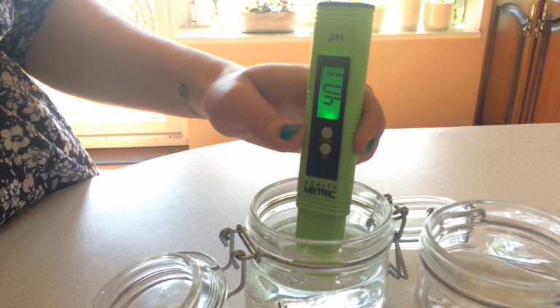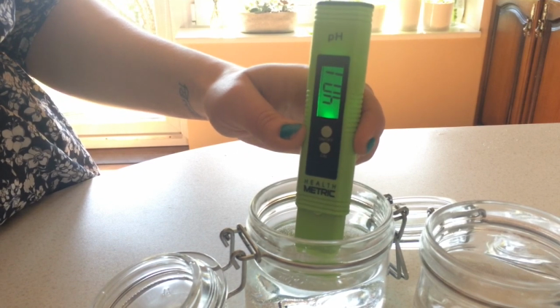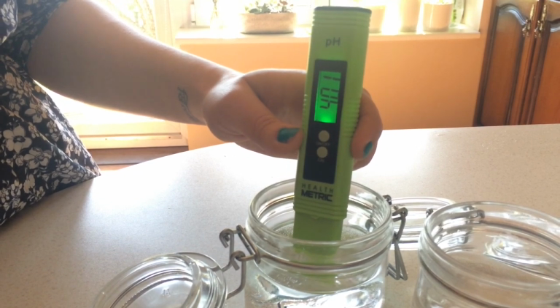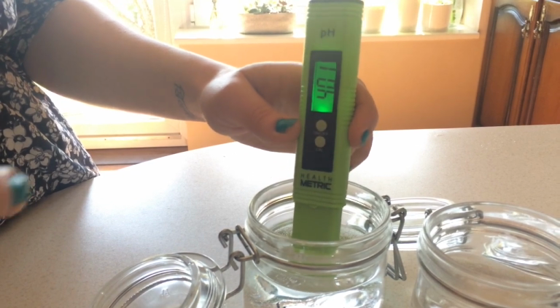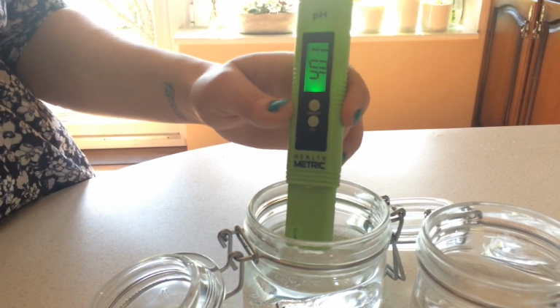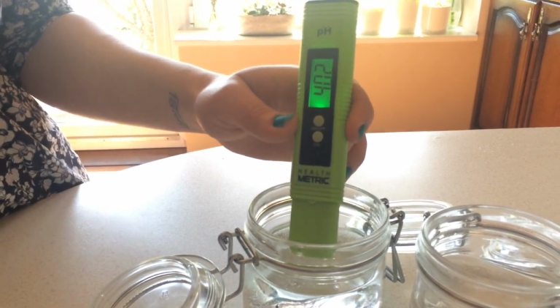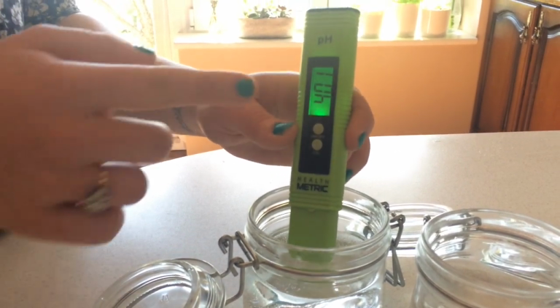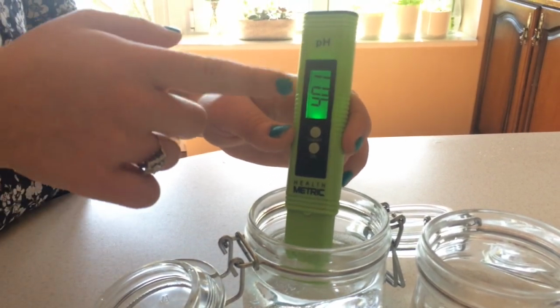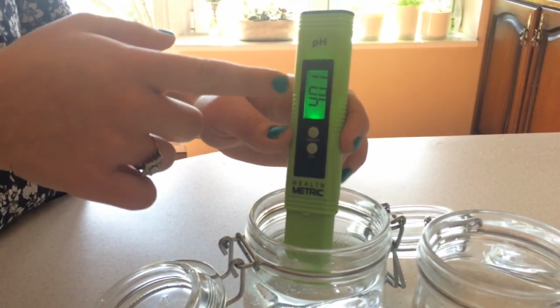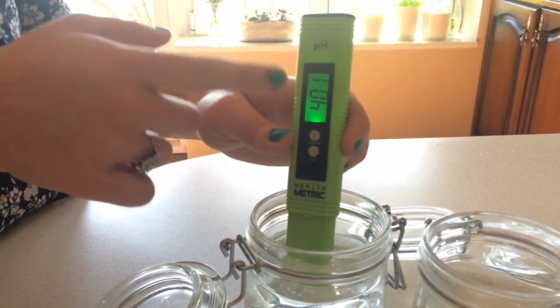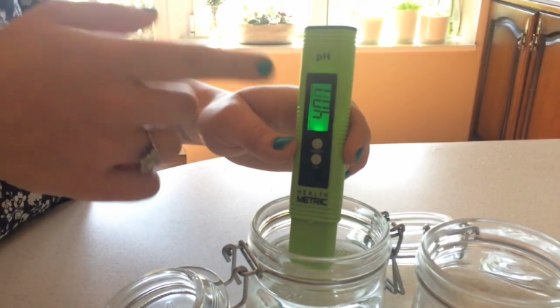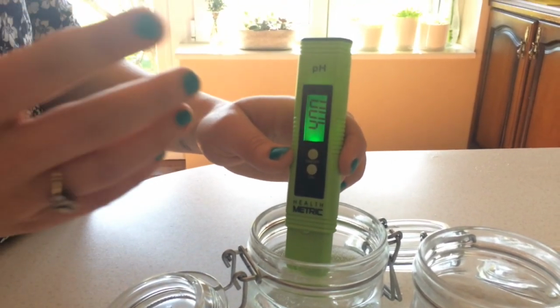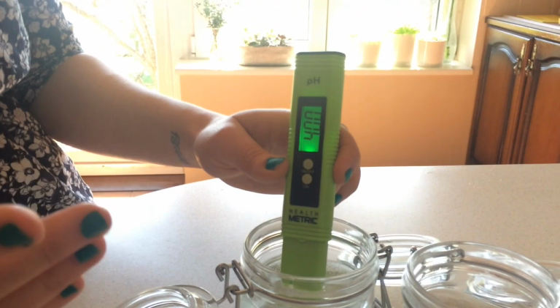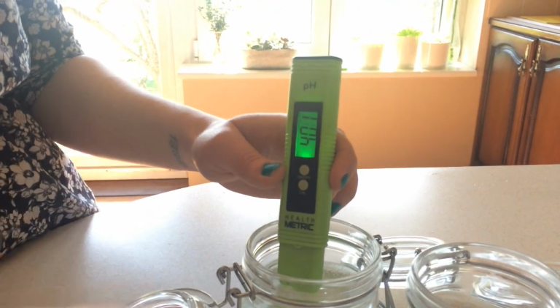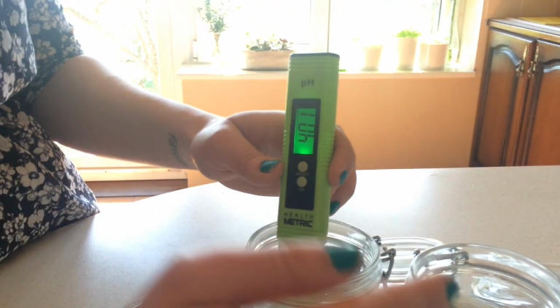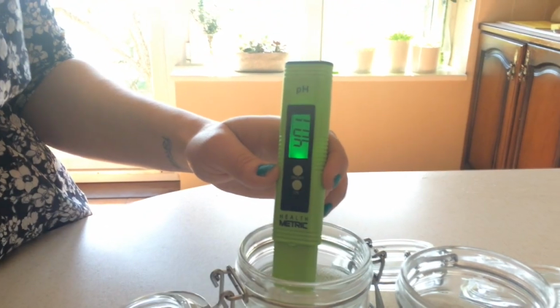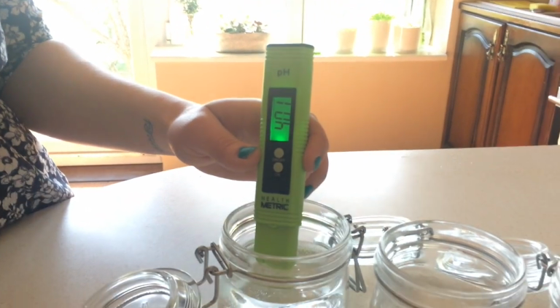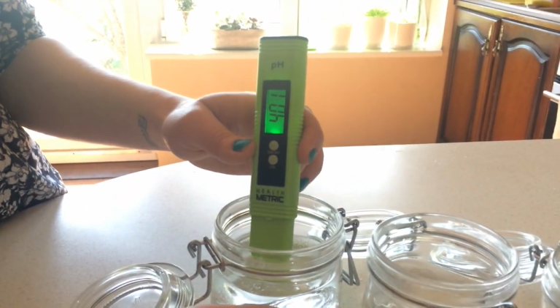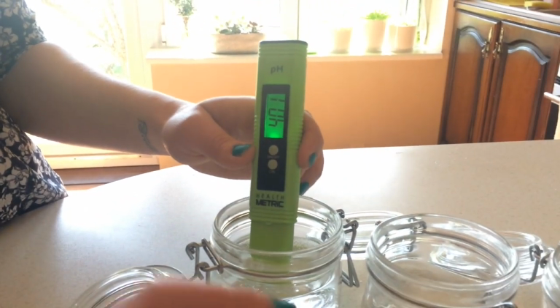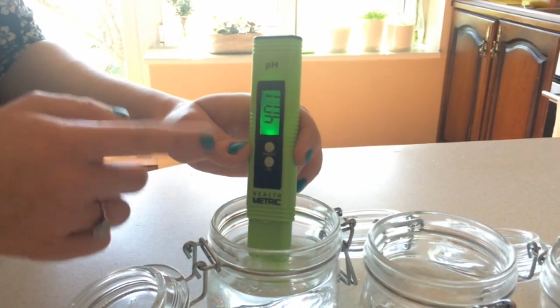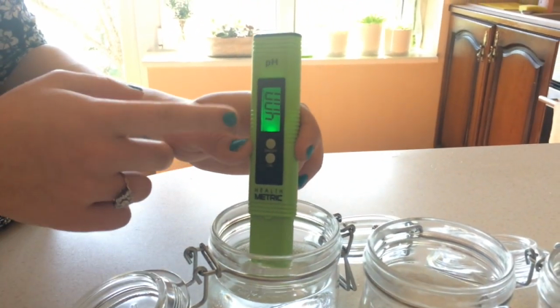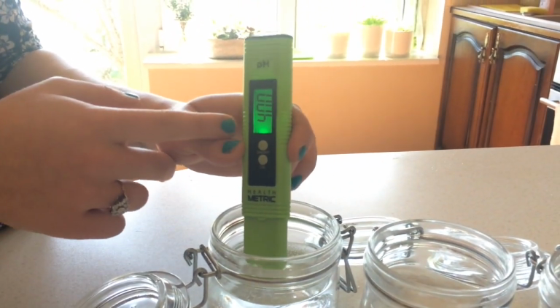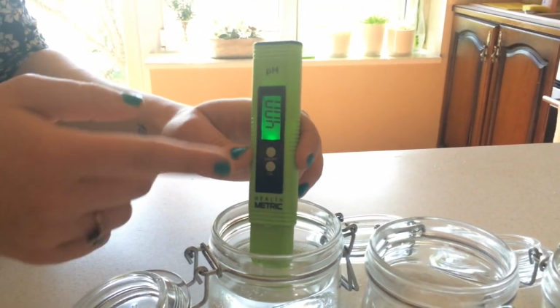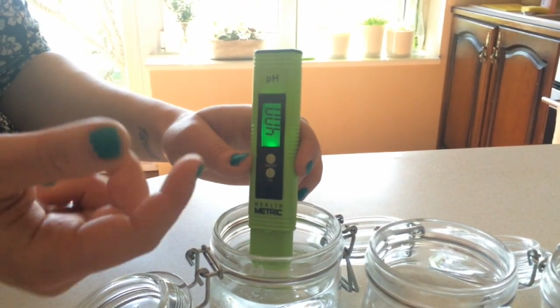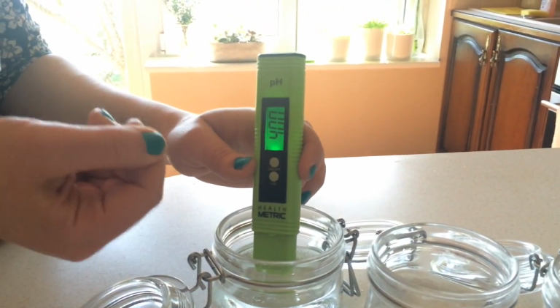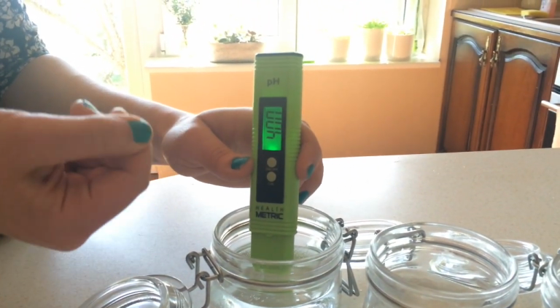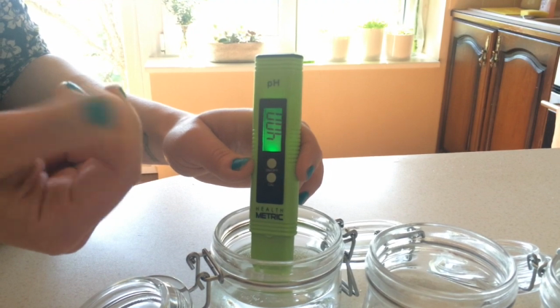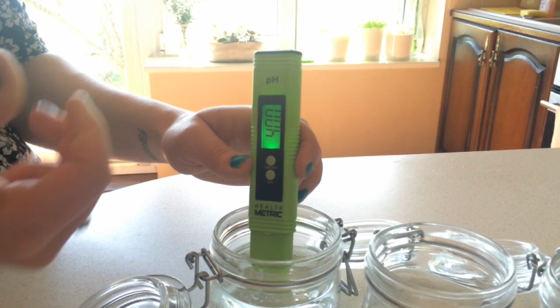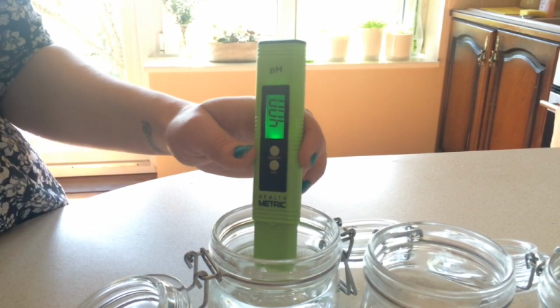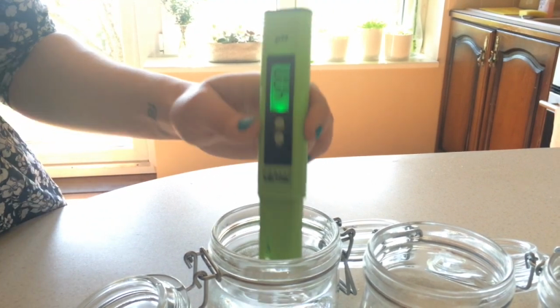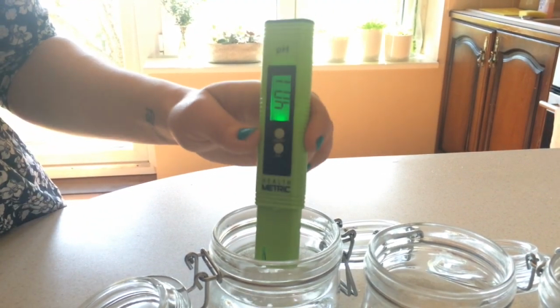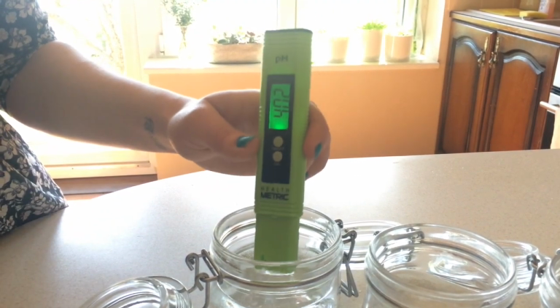If you don't see 6.86, it means you've done it incorrectly and you have to start all over again. You must see 6.86 before you can click the calibration button the second time.